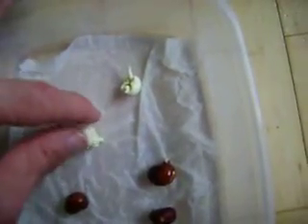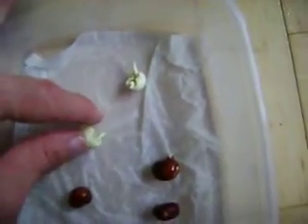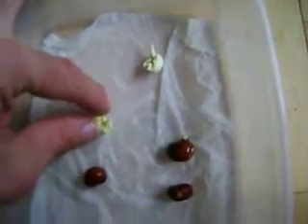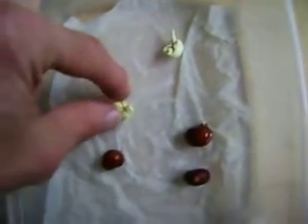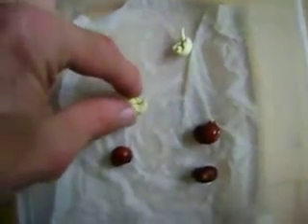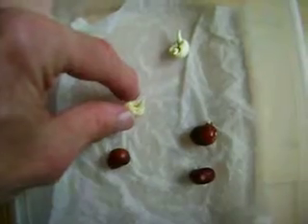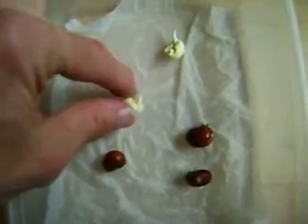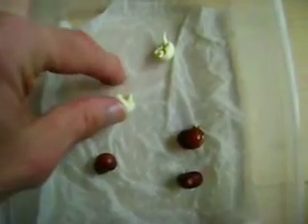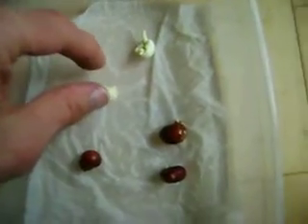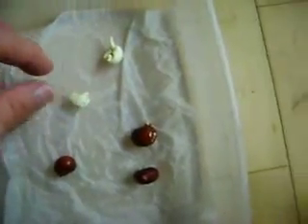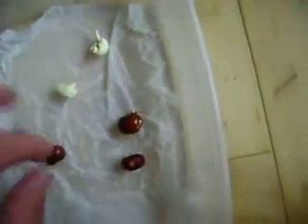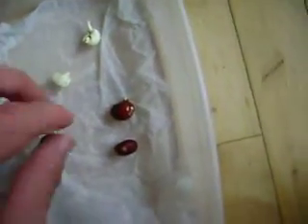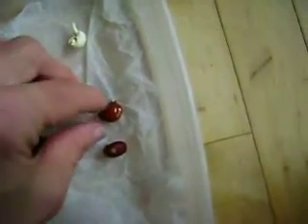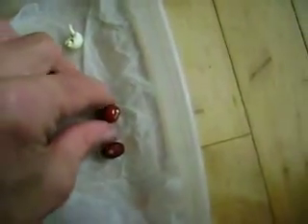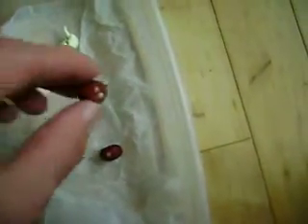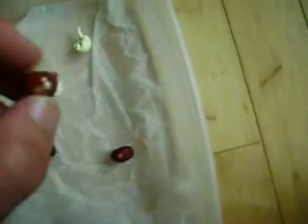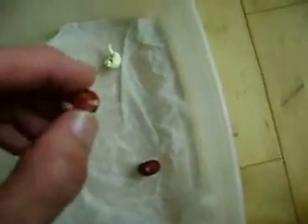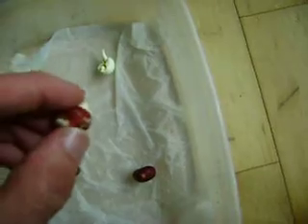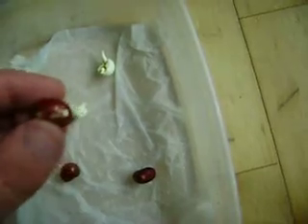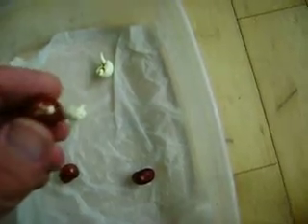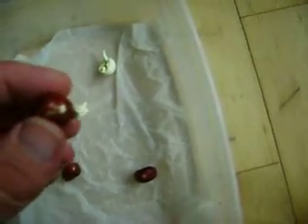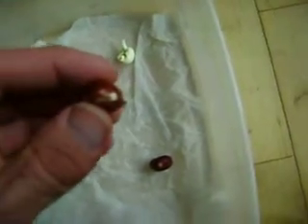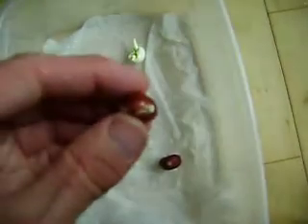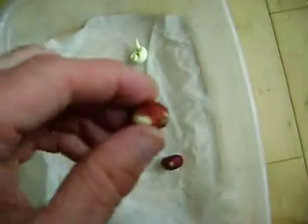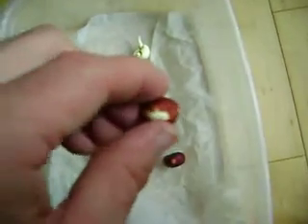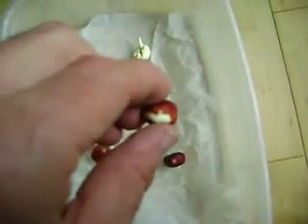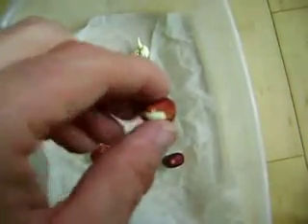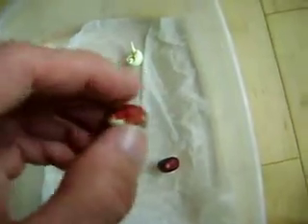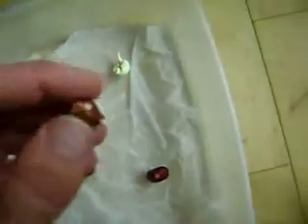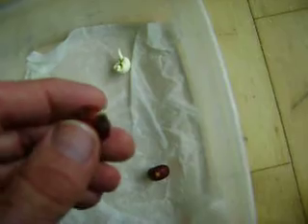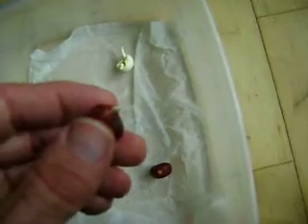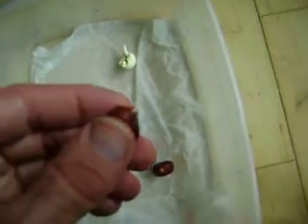So I'm going to plant them today. Here's the one I nicked — that's the one I nicked on the seed coat, and it's germinating.